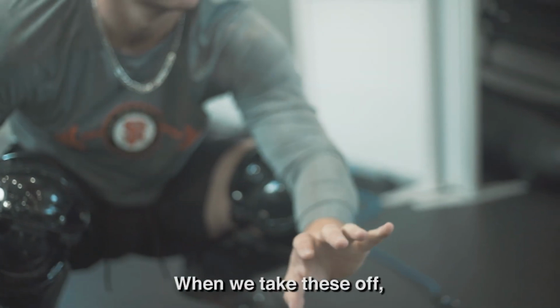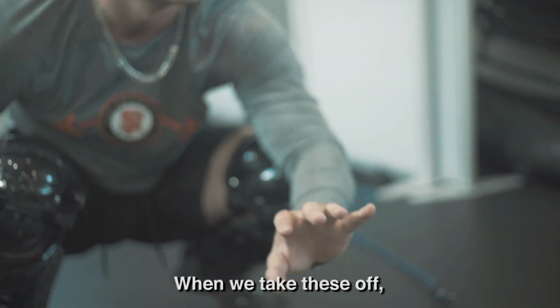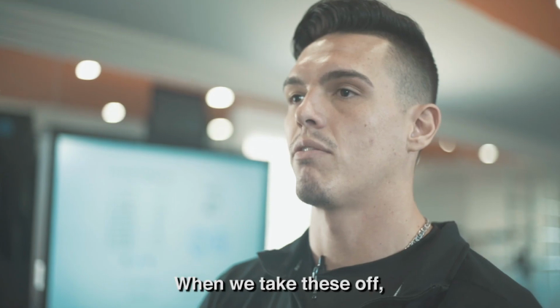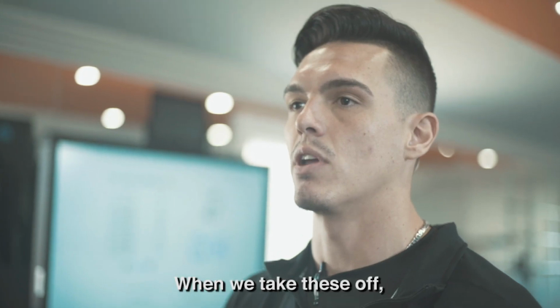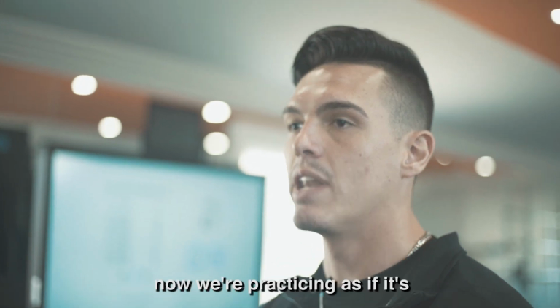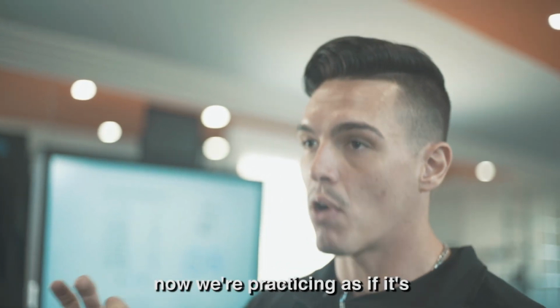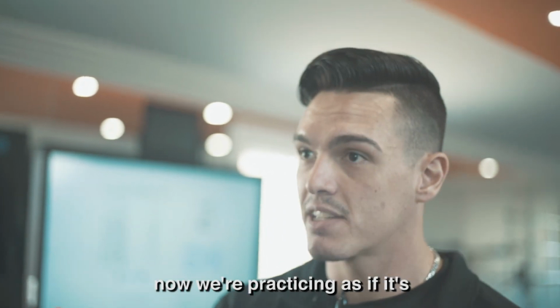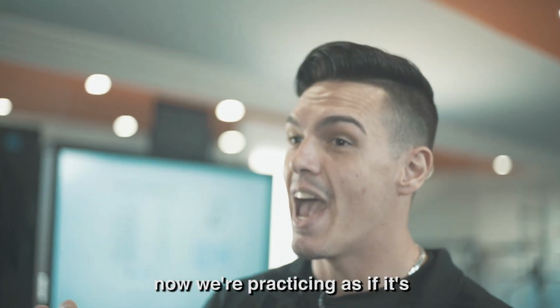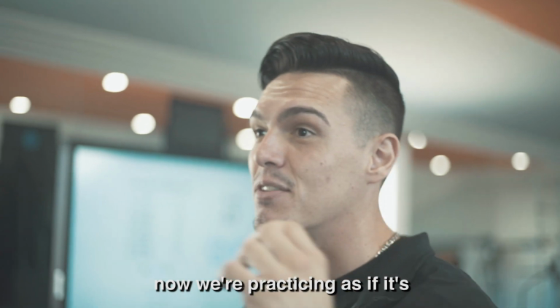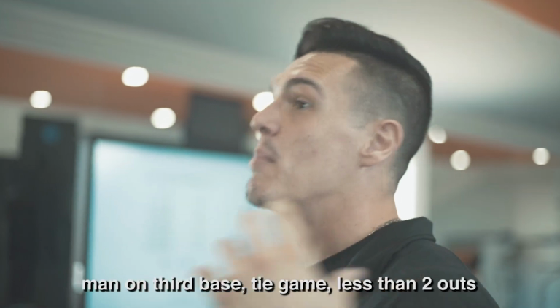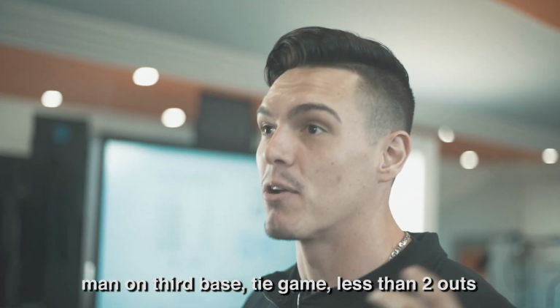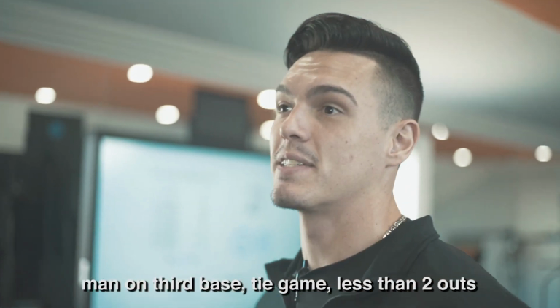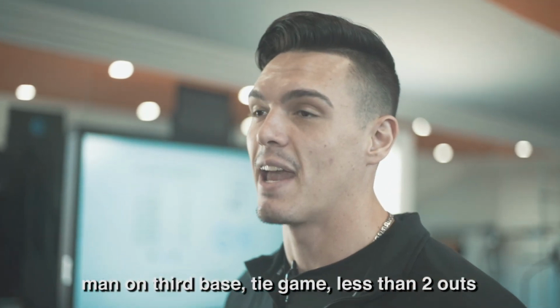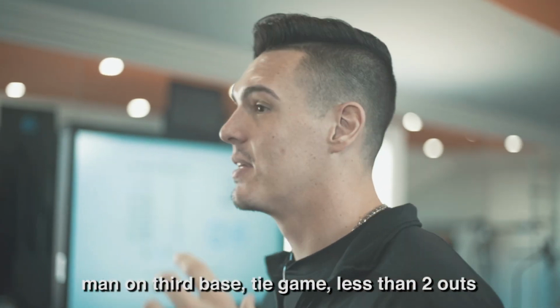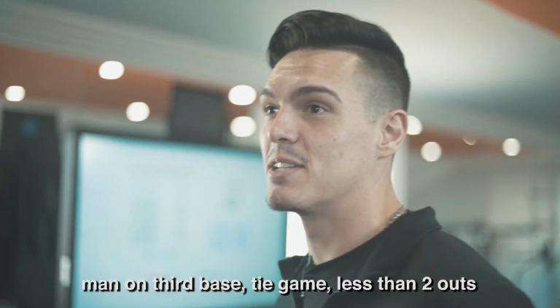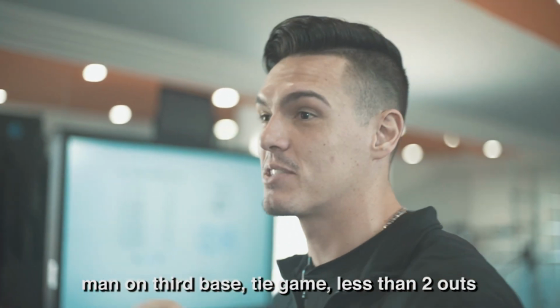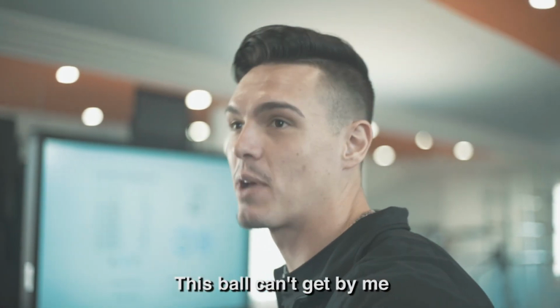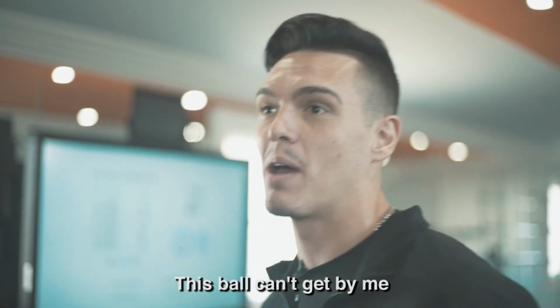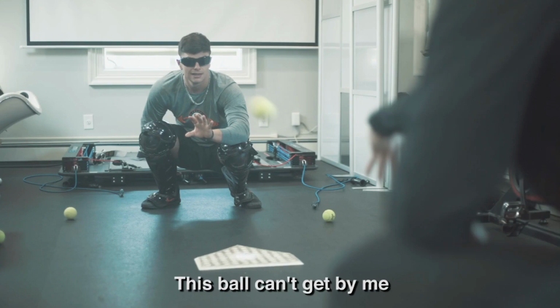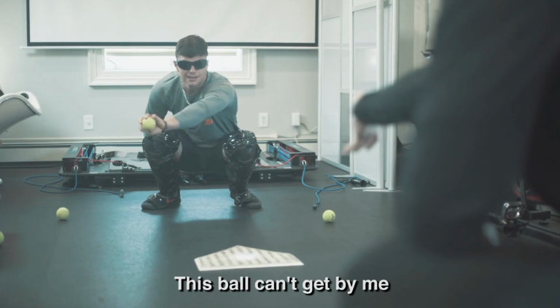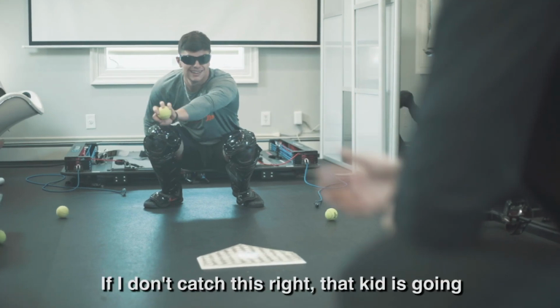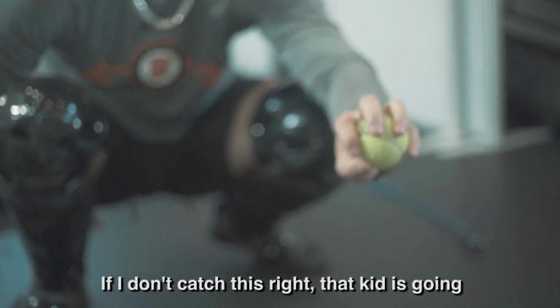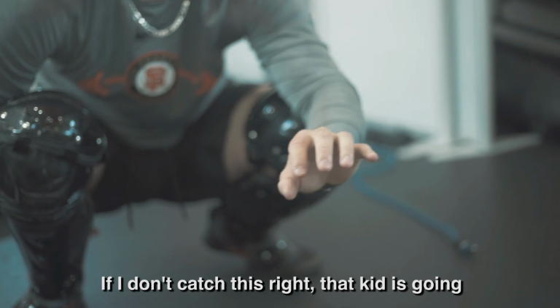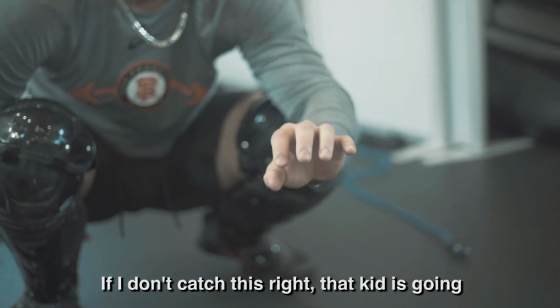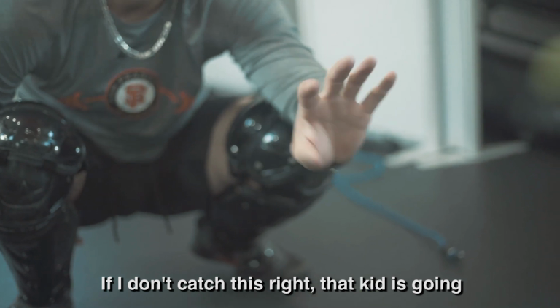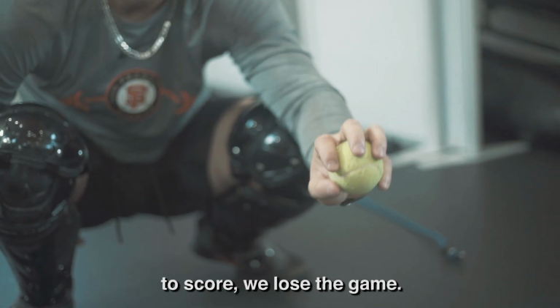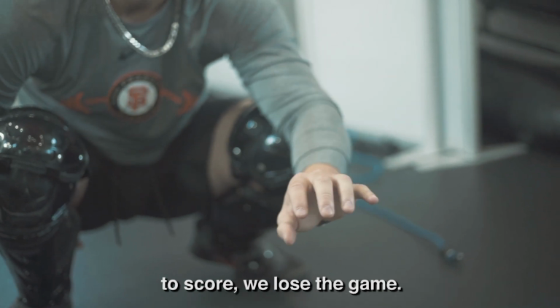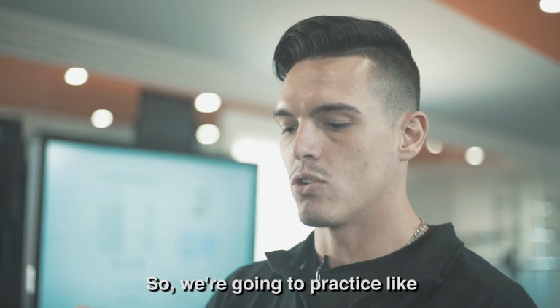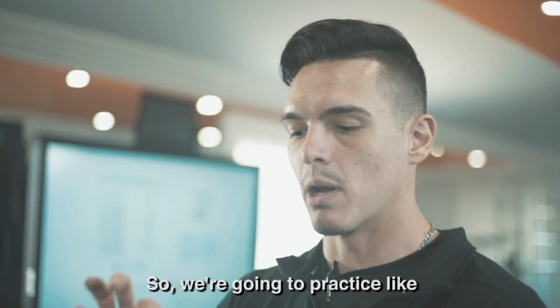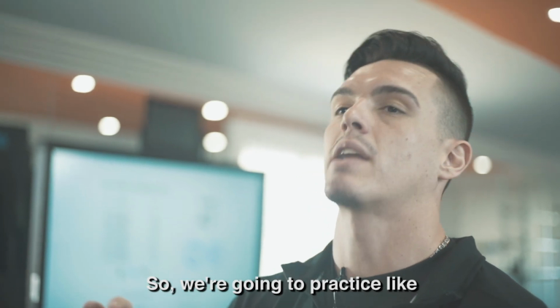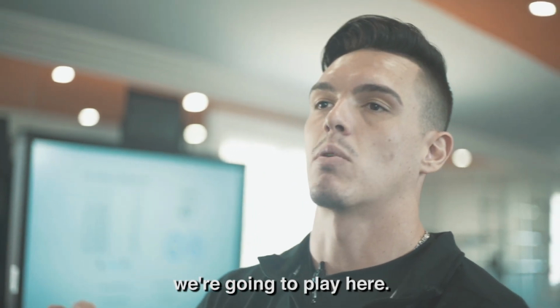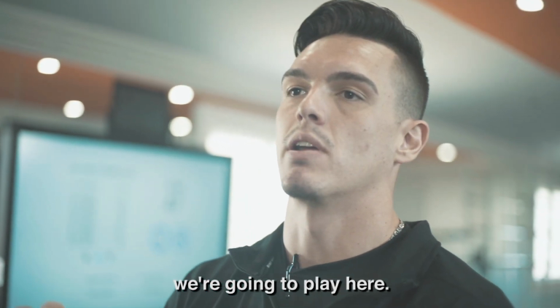We take these off and go — now we're practicing as if it's man on third base, tie game, less than two outs. This ball can't get by me. If it gets bumped, if I don't catch this right, that kid's gonna score and we lose the game. So we're gonna practice like we're gonna play.